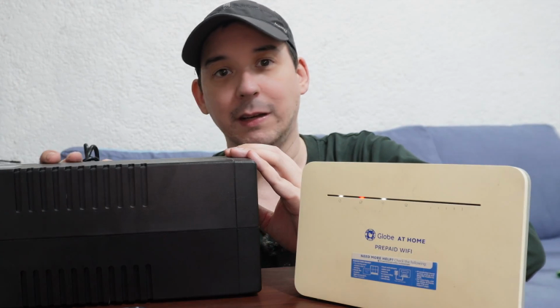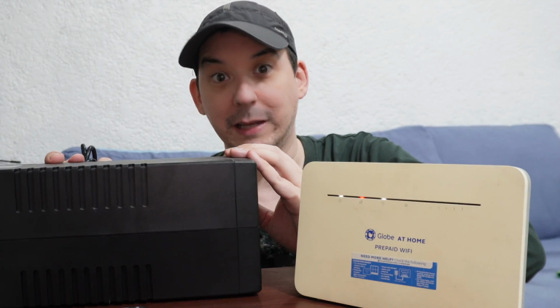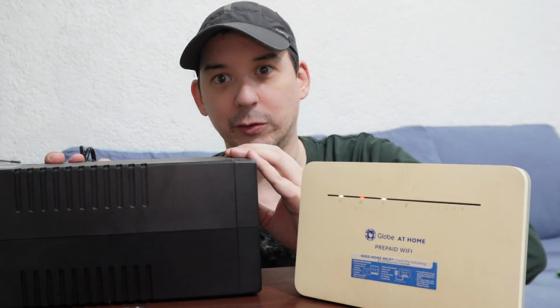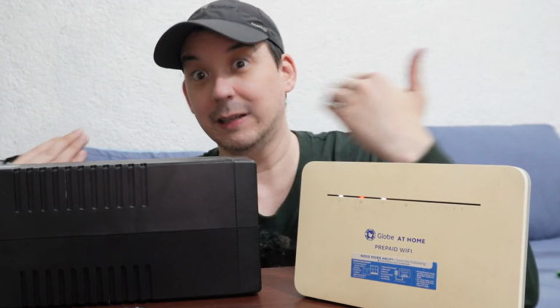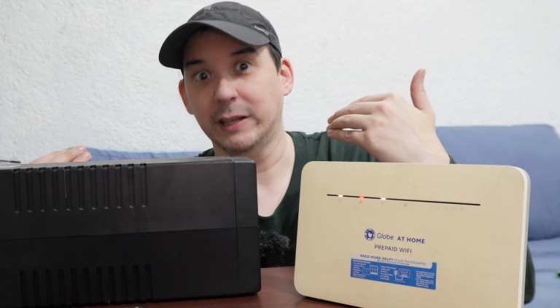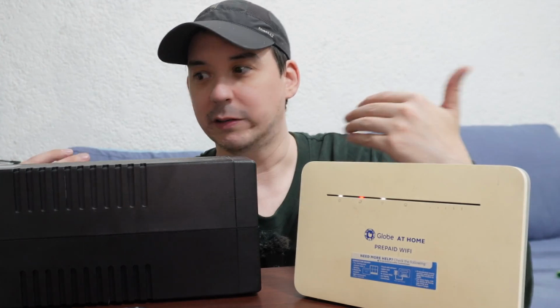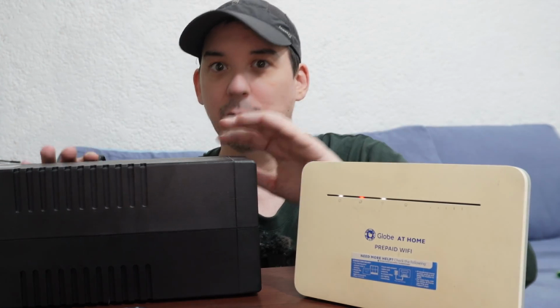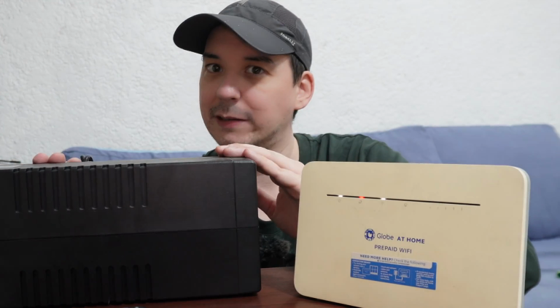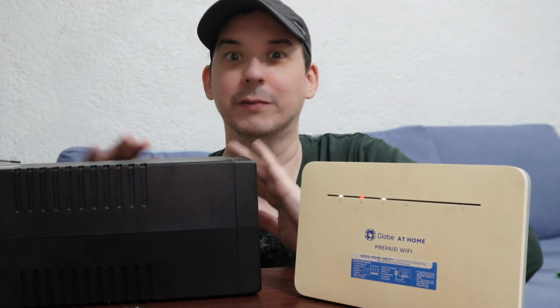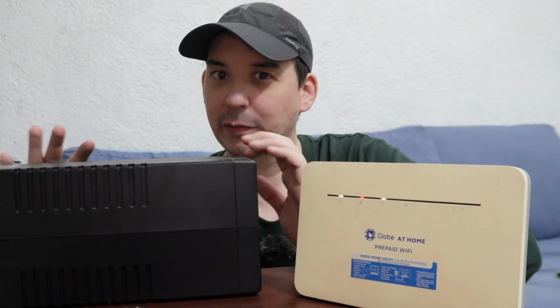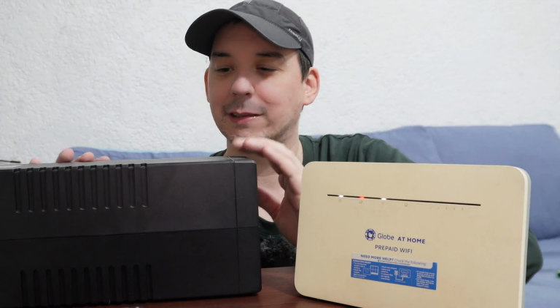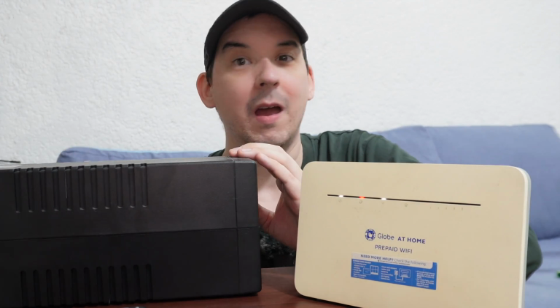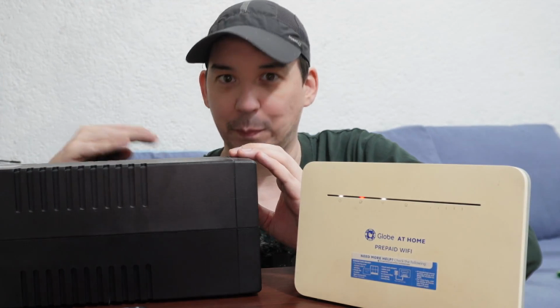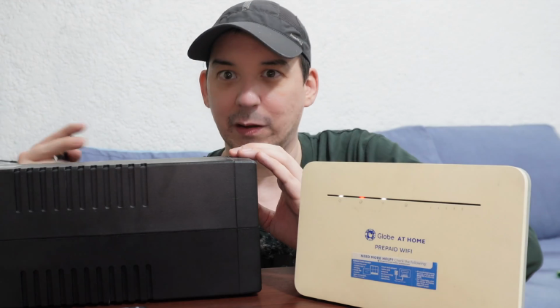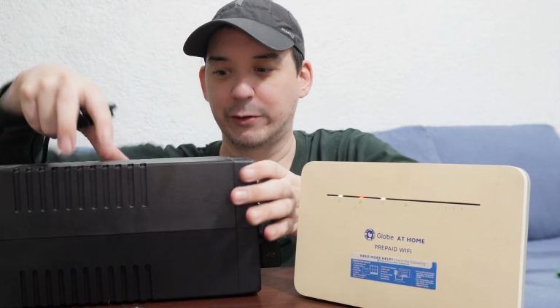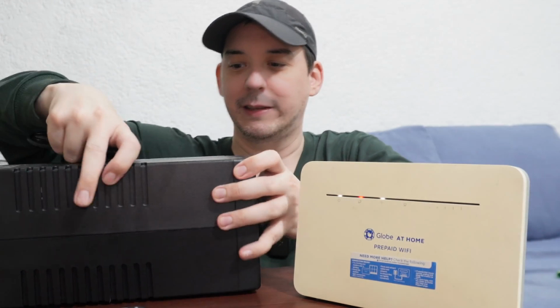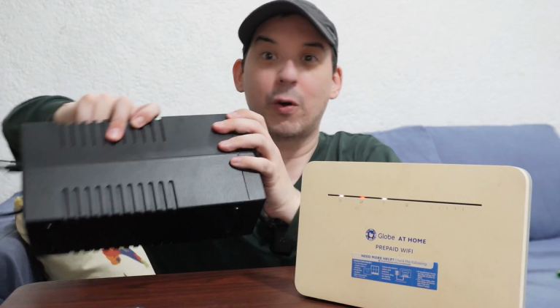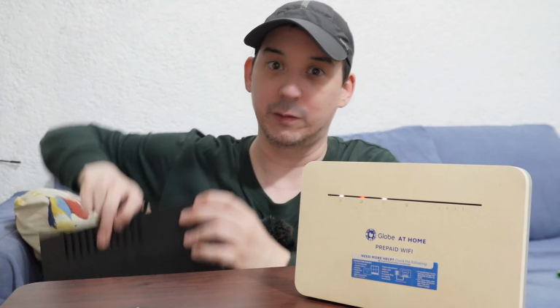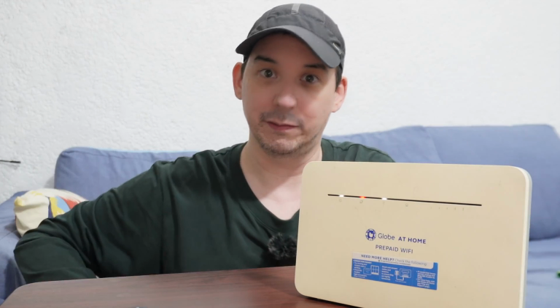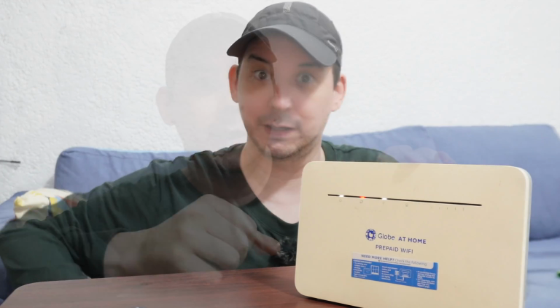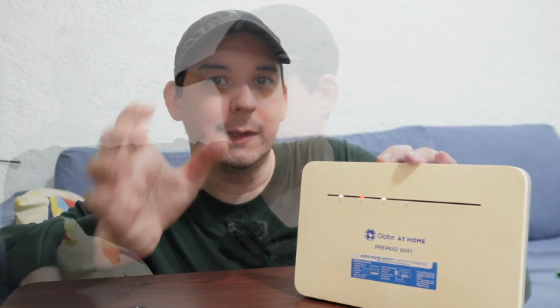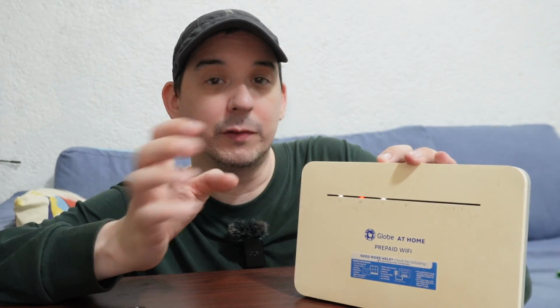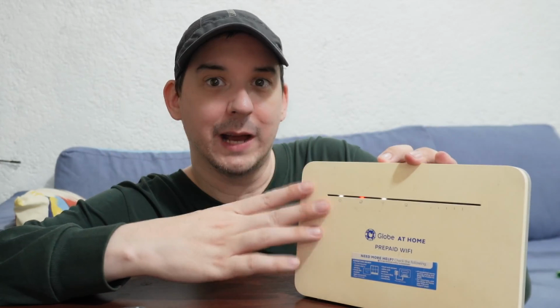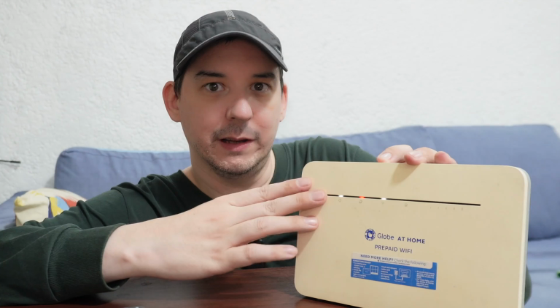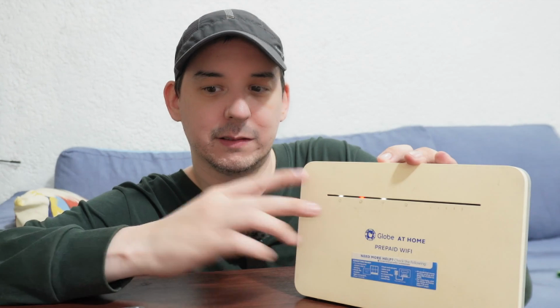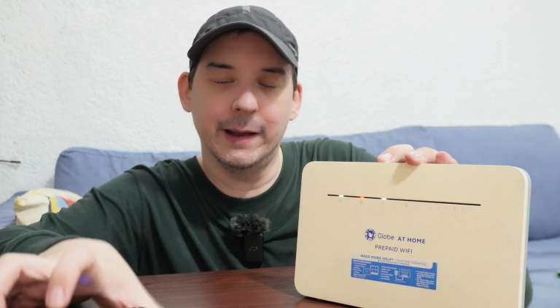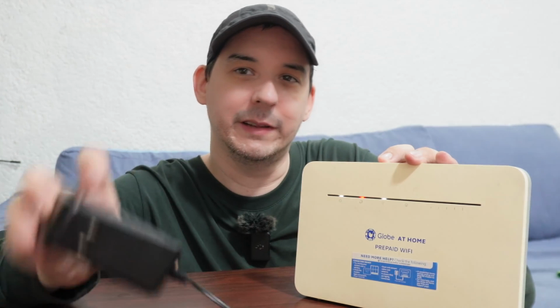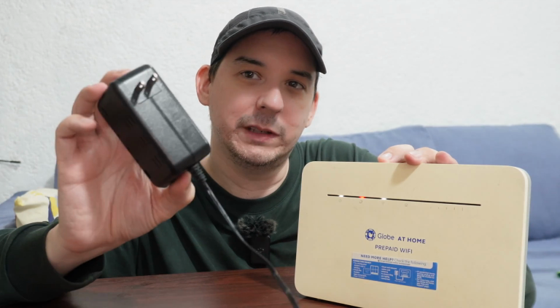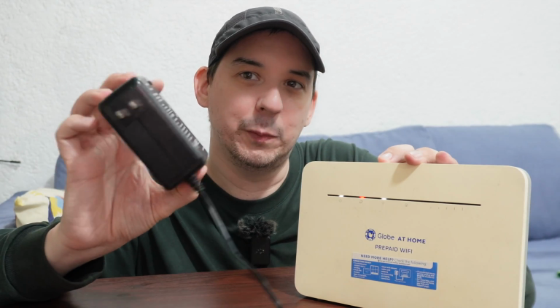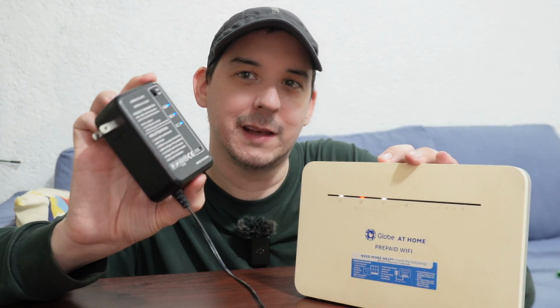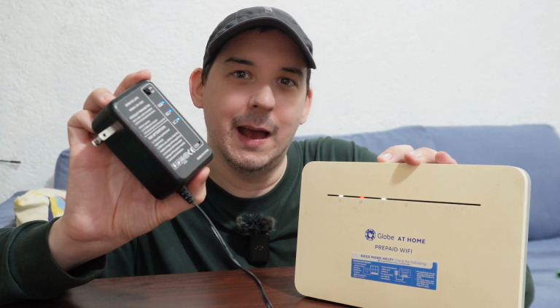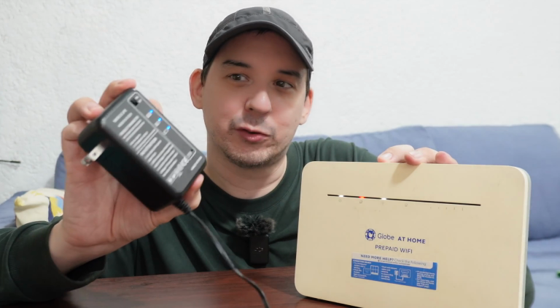The batteries do not last that long, especially here in the Philippines where the heat and temperature are so high. You're lucky if you can get a year or two — at least in my experience. I've been through a lot of UPS units and replaced a lot of batteries. They're just not an efficient way of doing things, at least not for small gadgets like this.